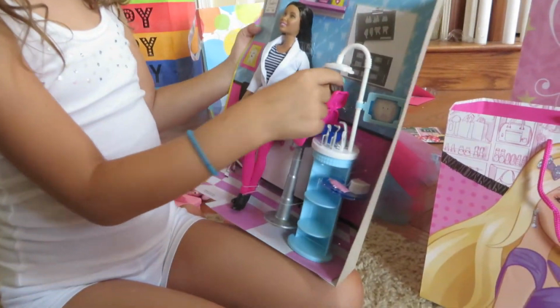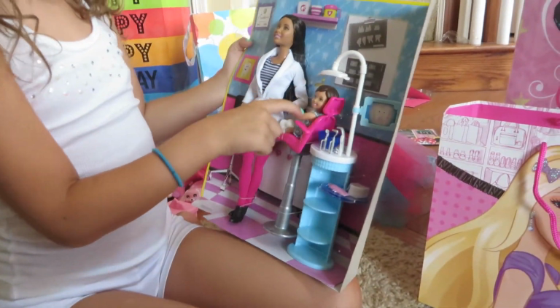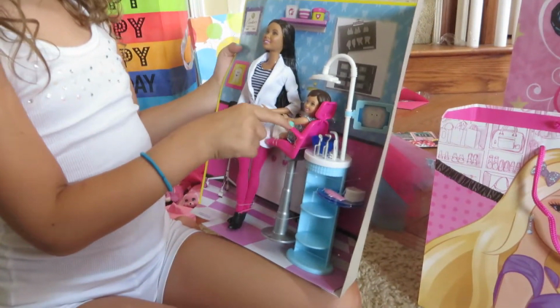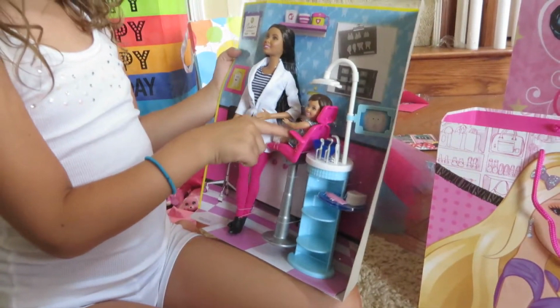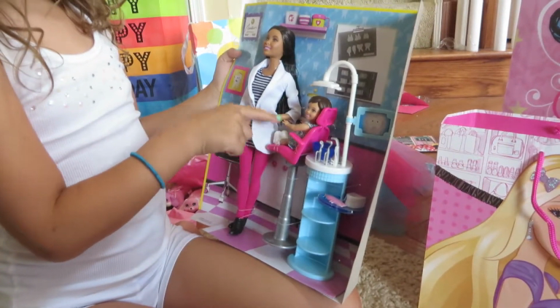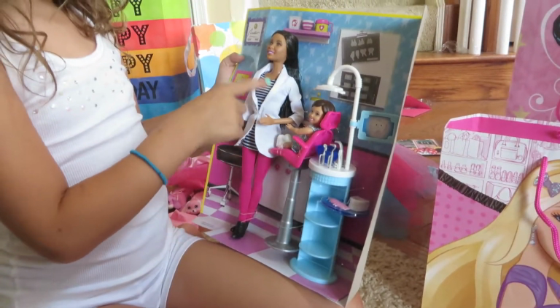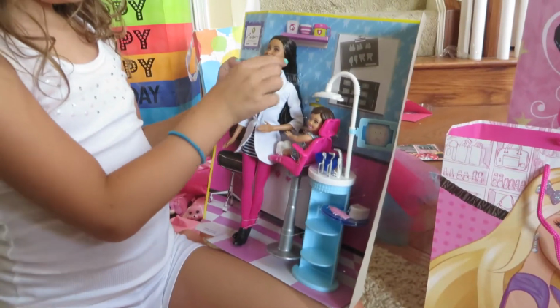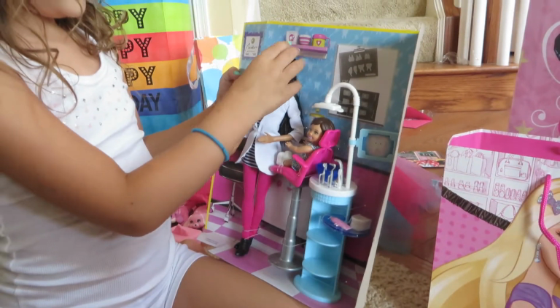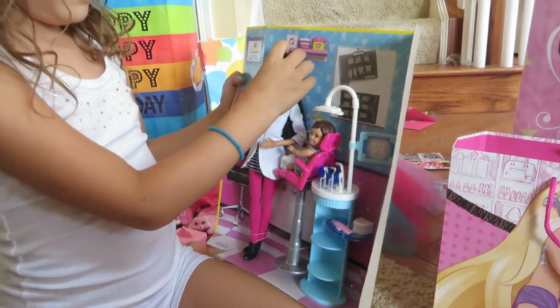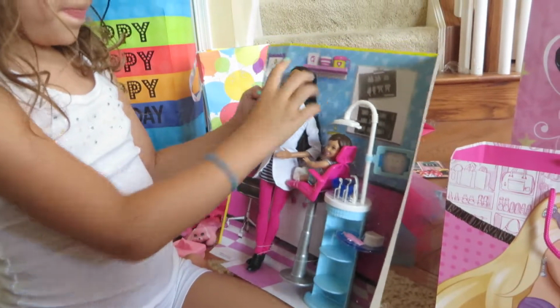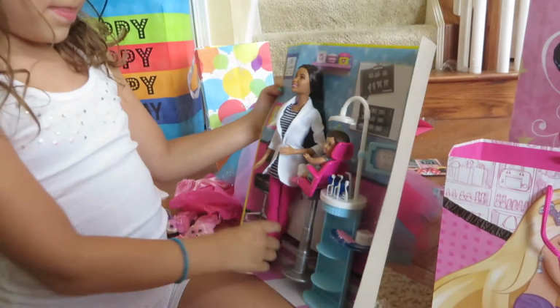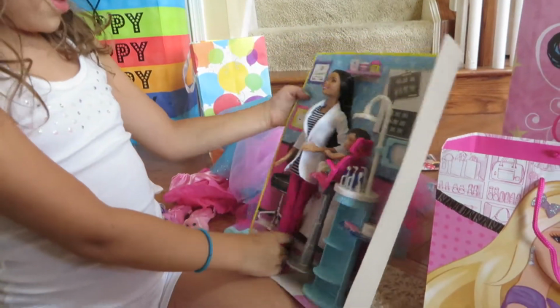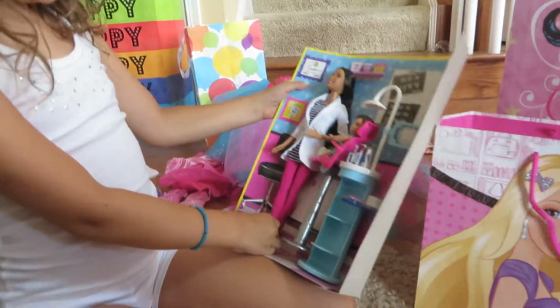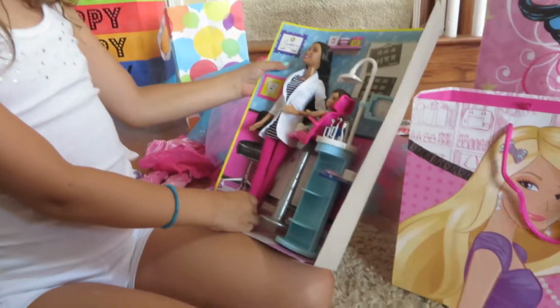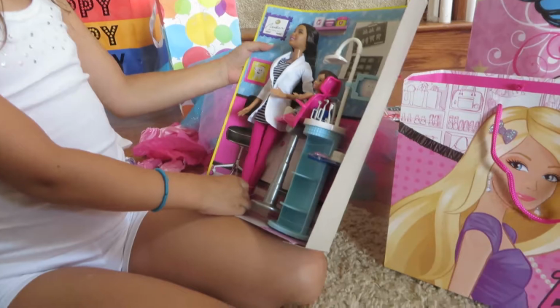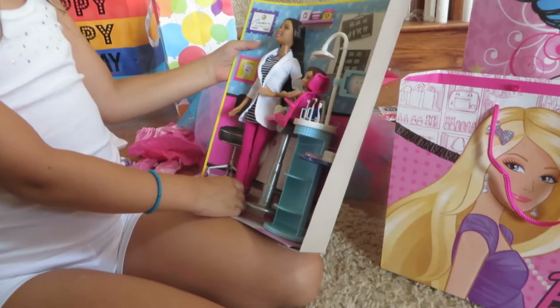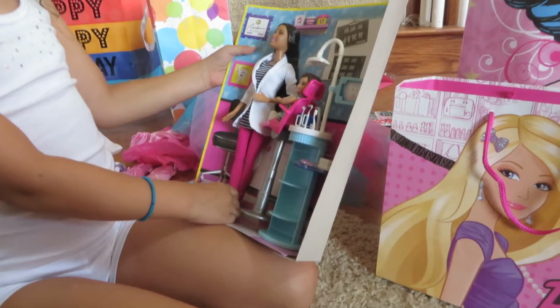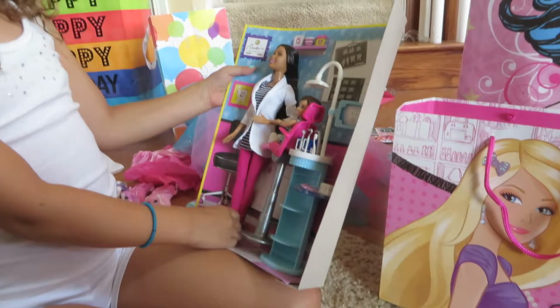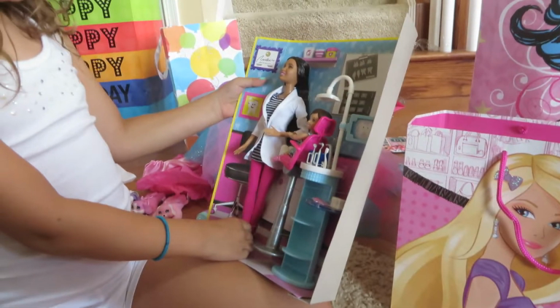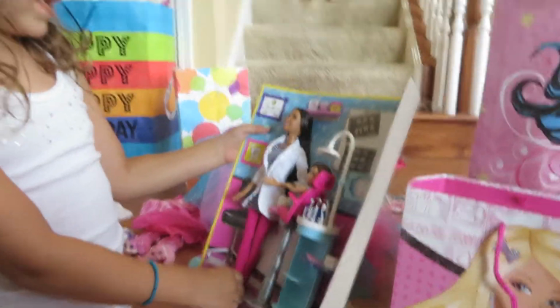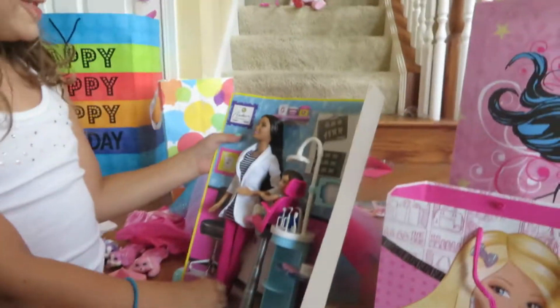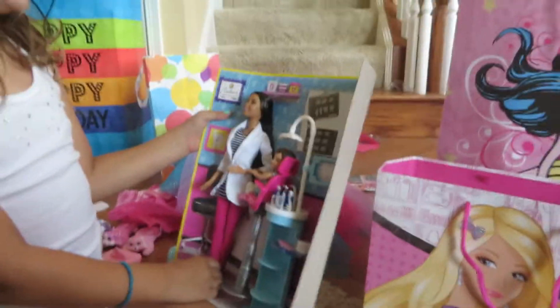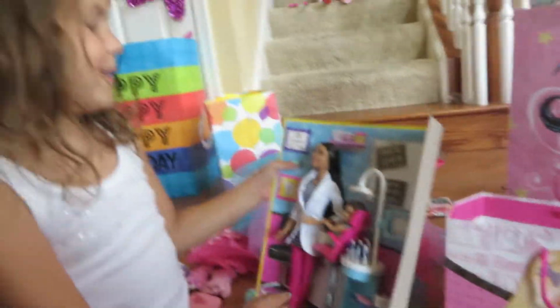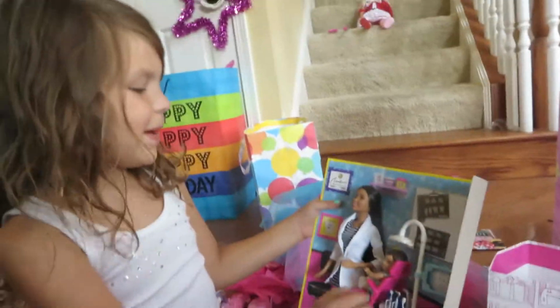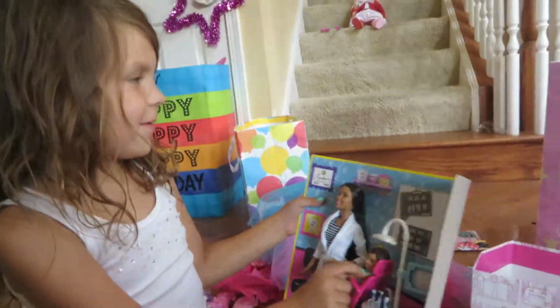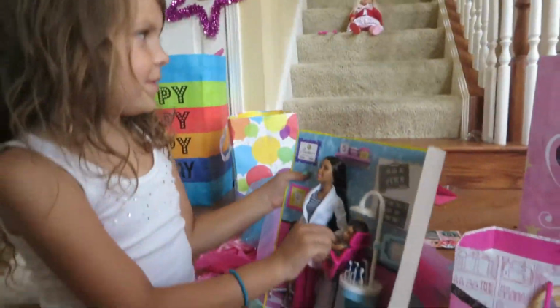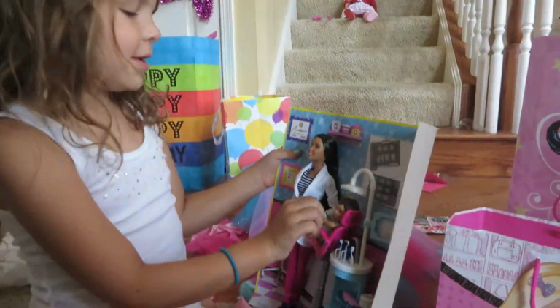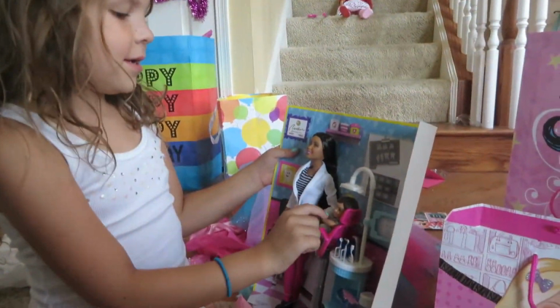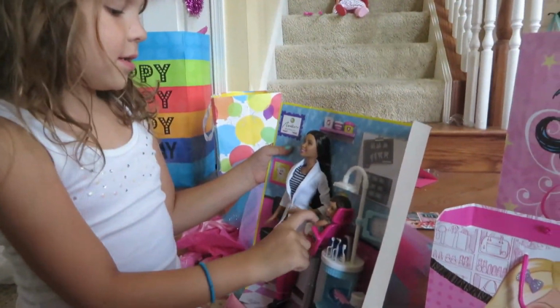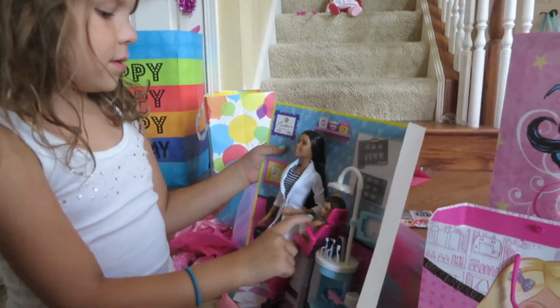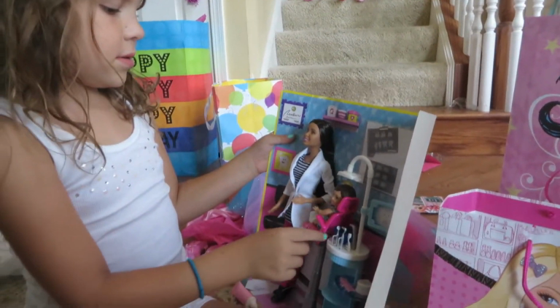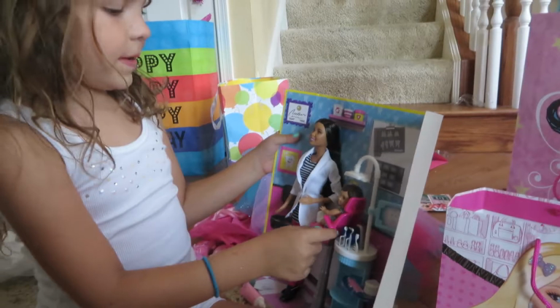And here's a little Chelsea doll and Doctor. And I can put this in the Barbie doll. Should I open then? Yep.